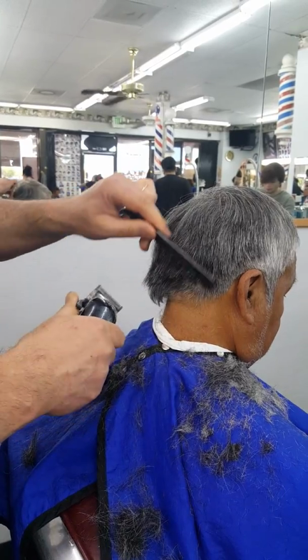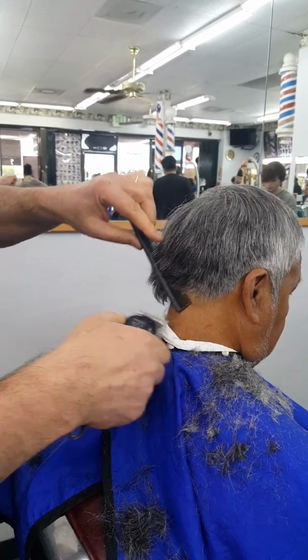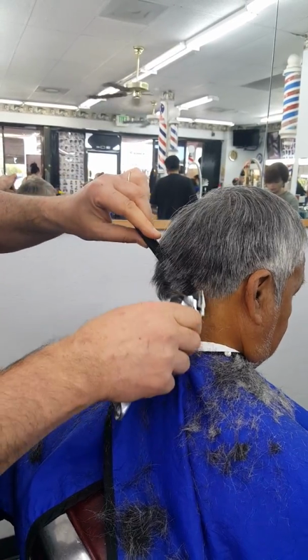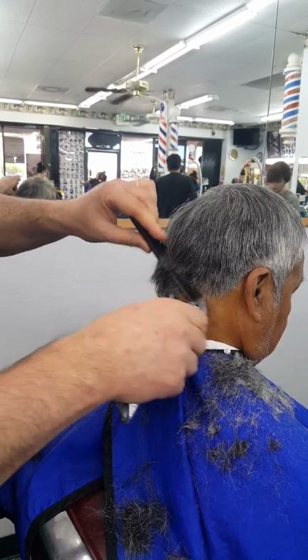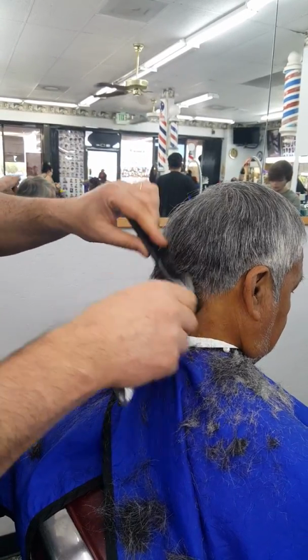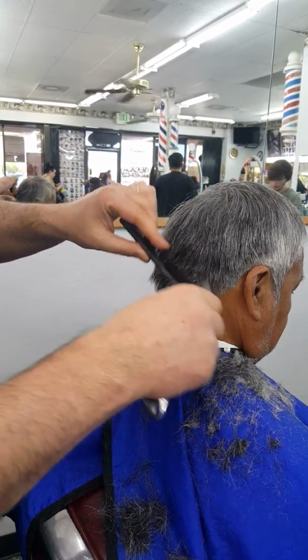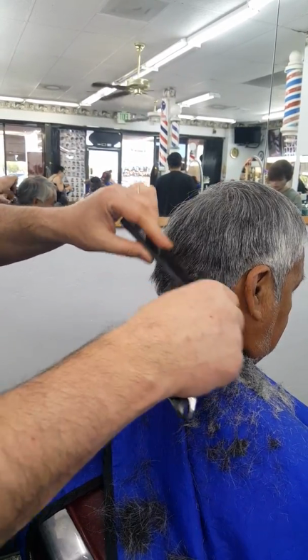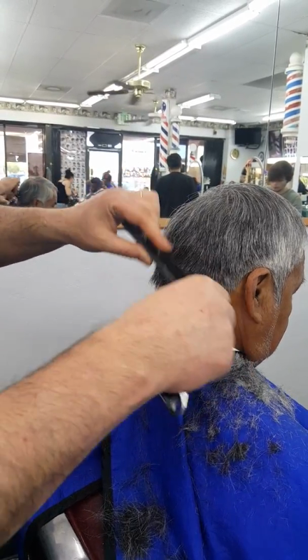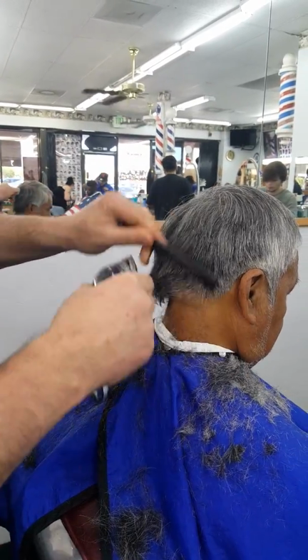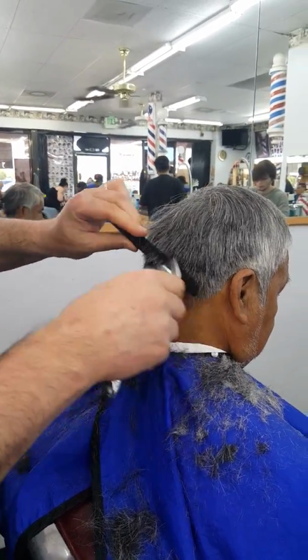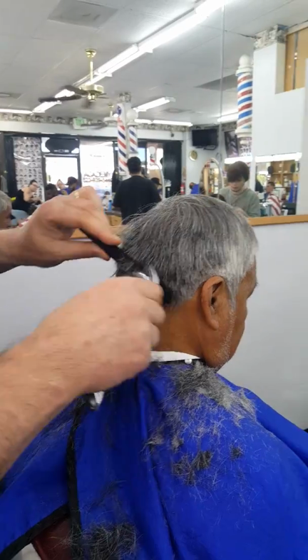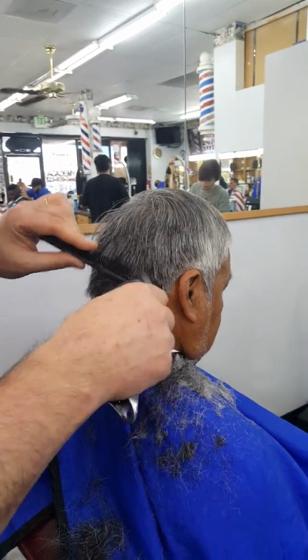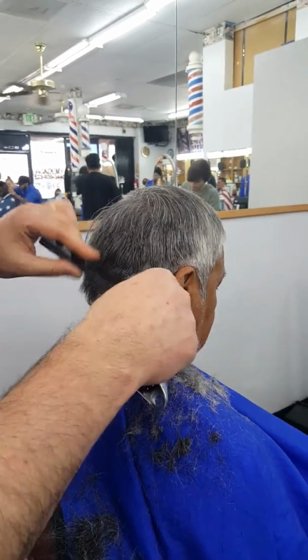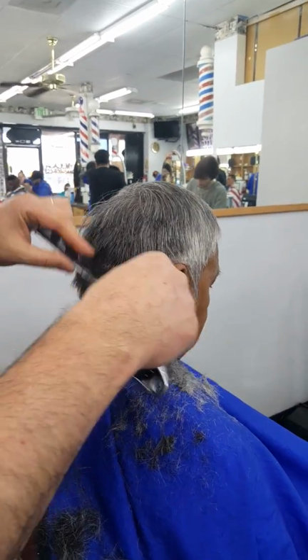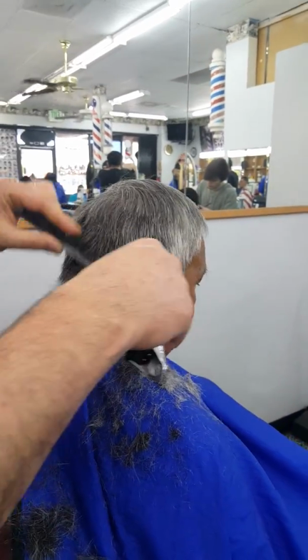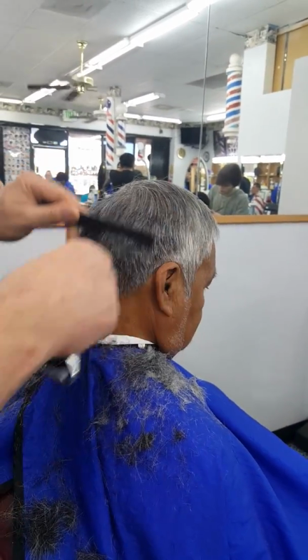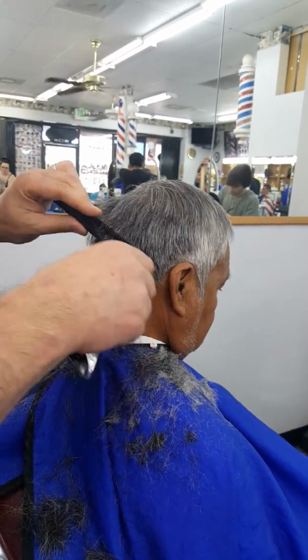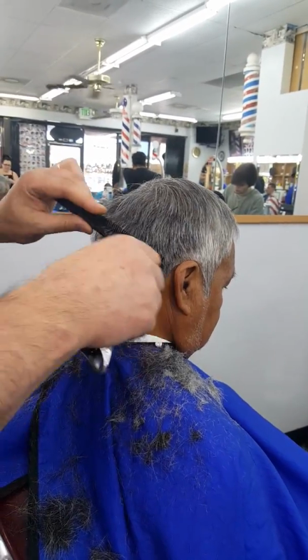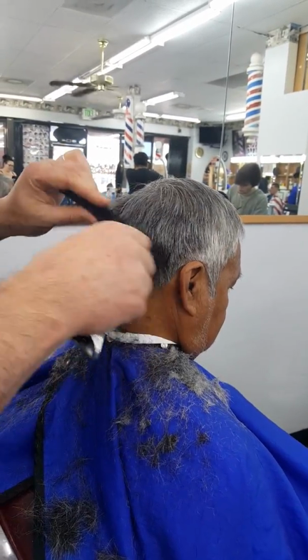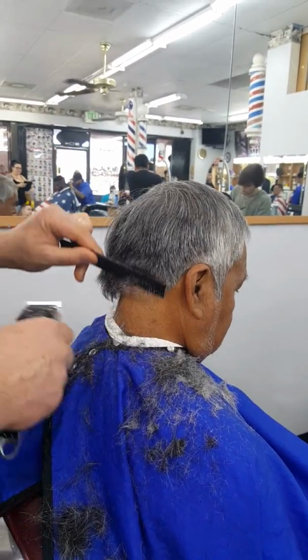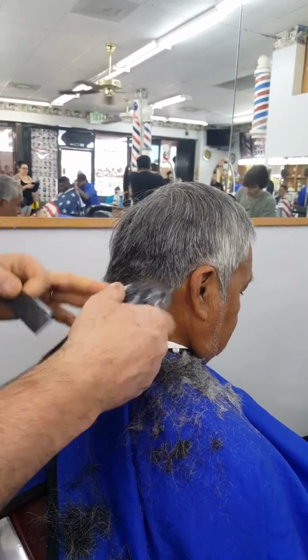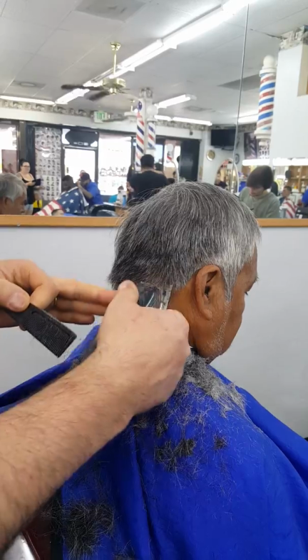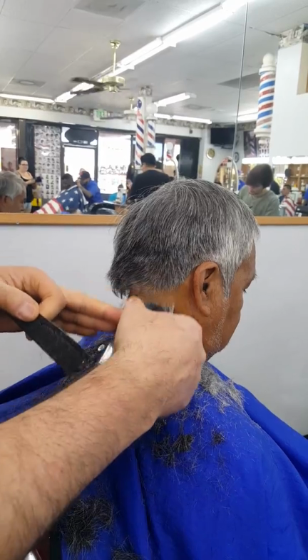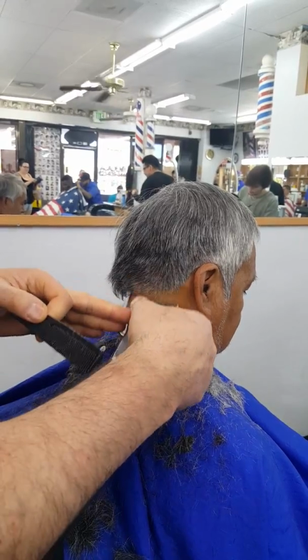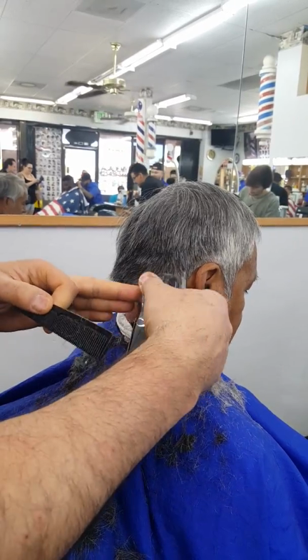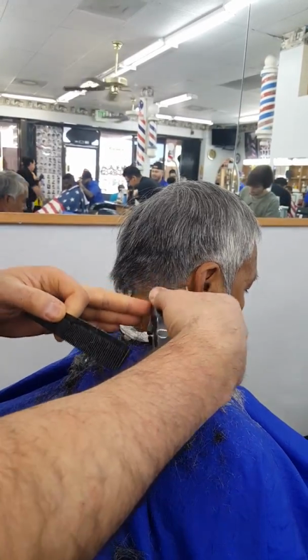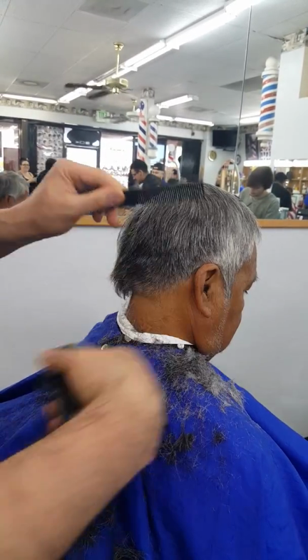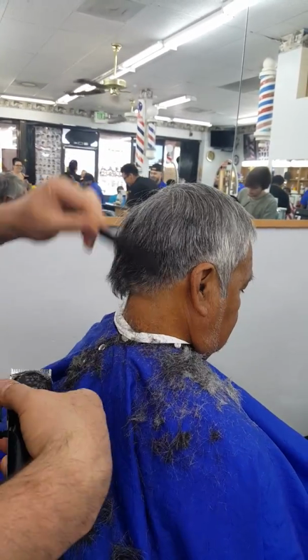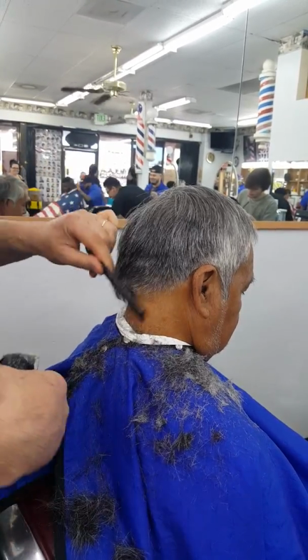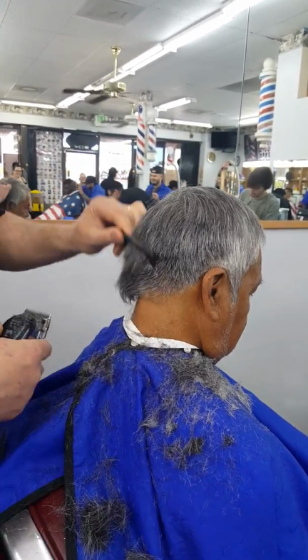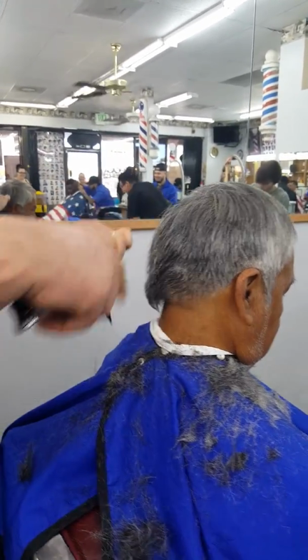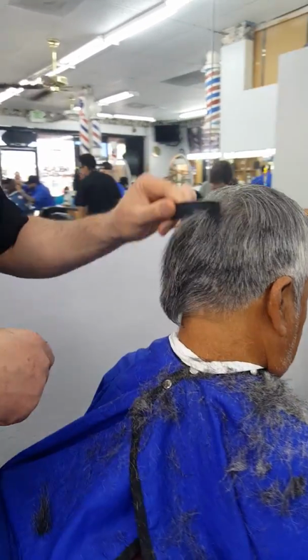Then we need to blend this now, so you close sideways — blend, blend. So taper, again, clean it up a little bit. That's it. Now we move farther again.